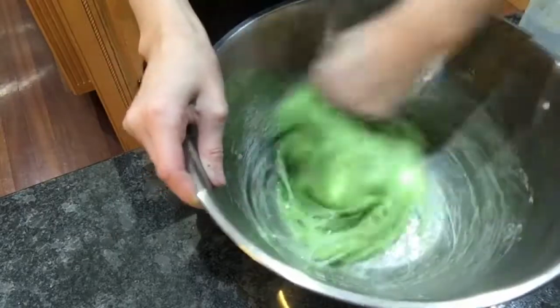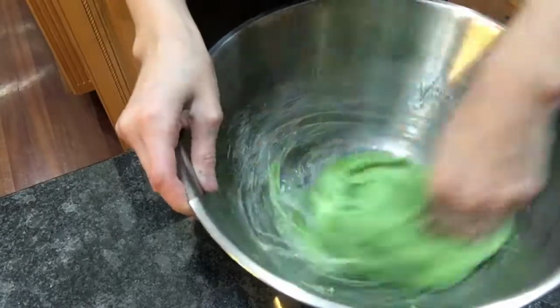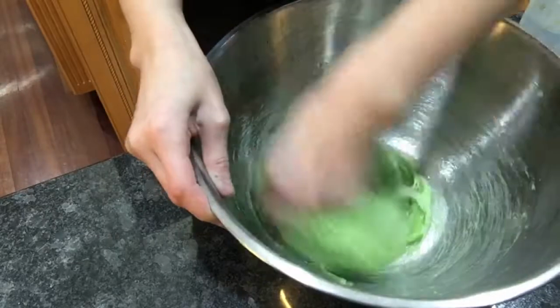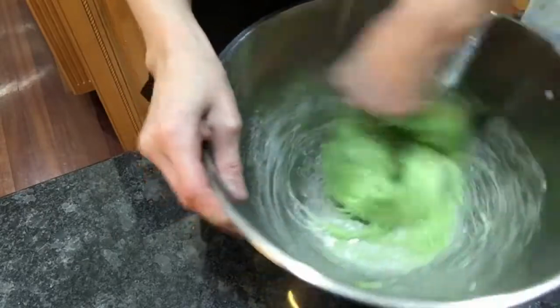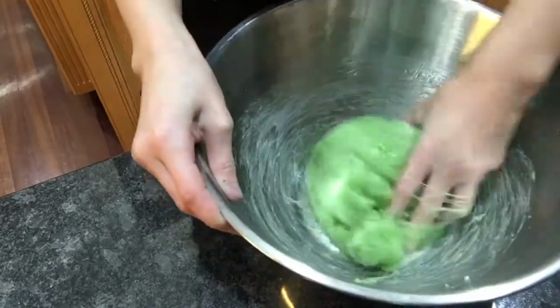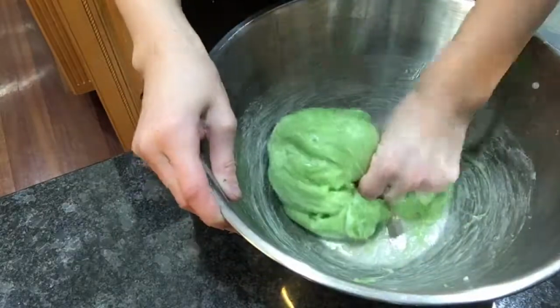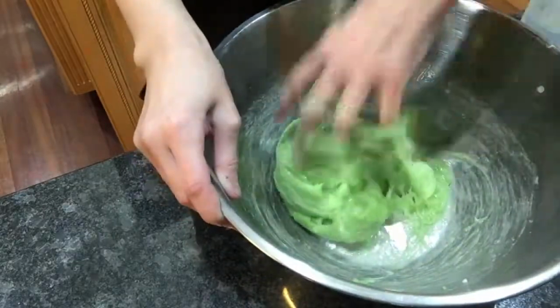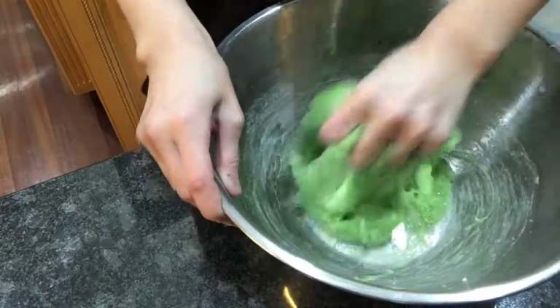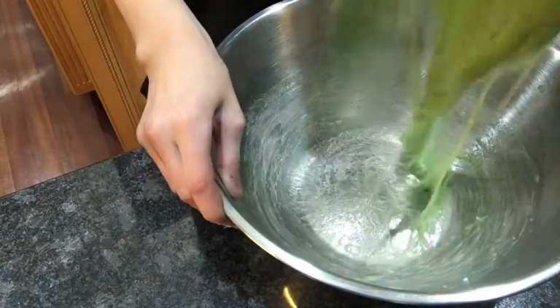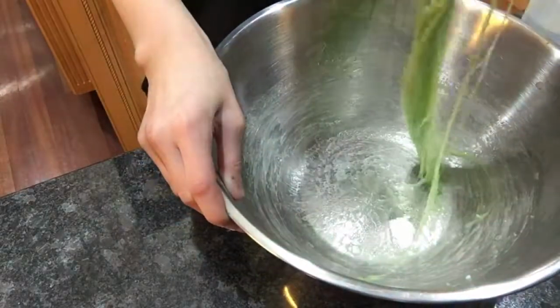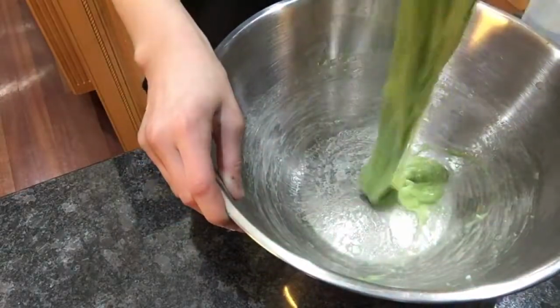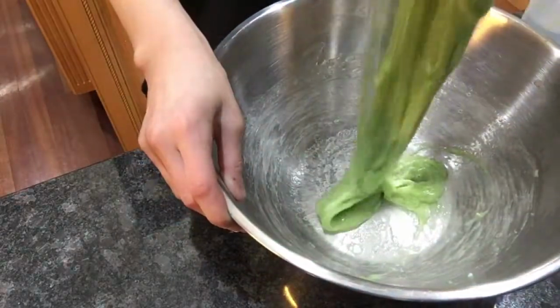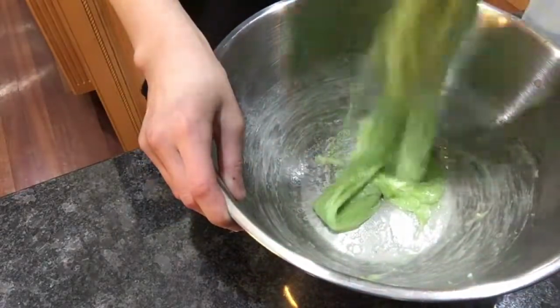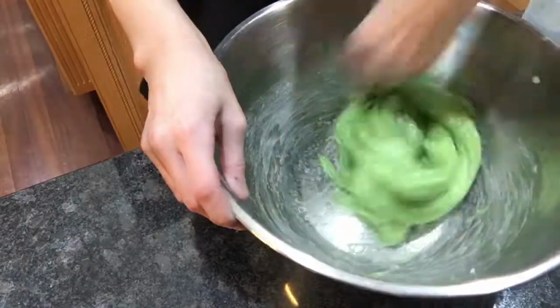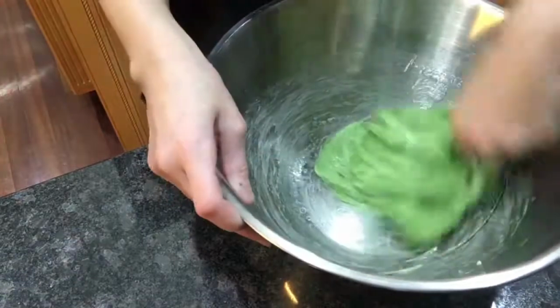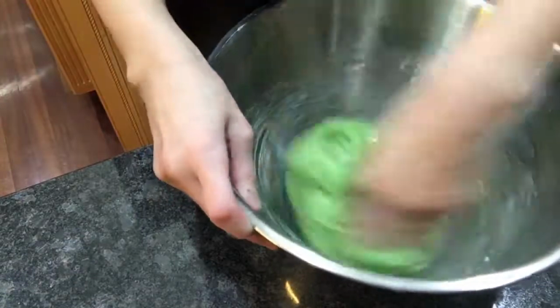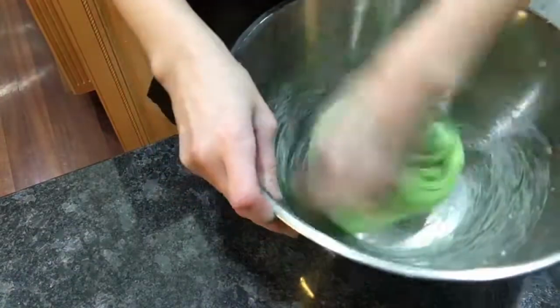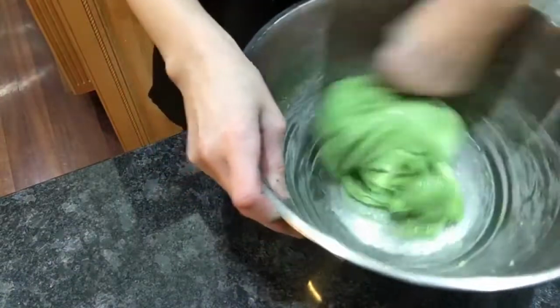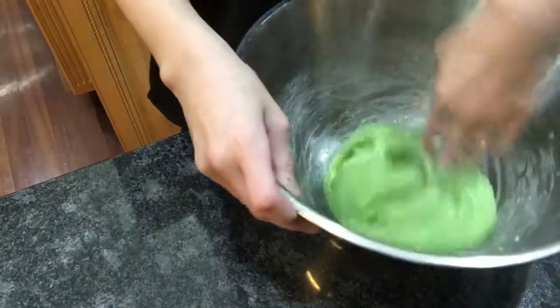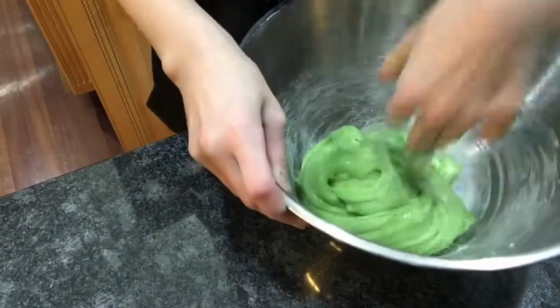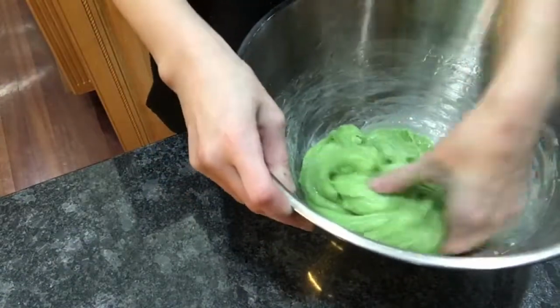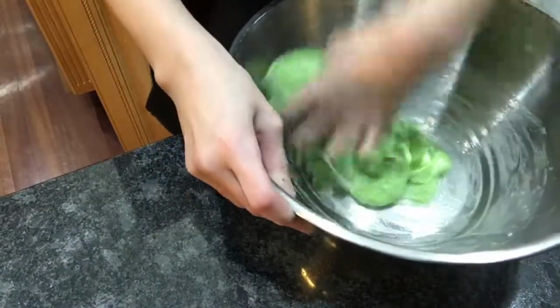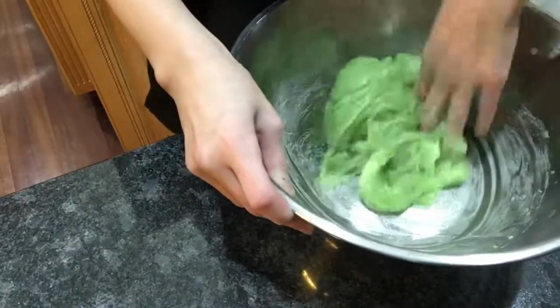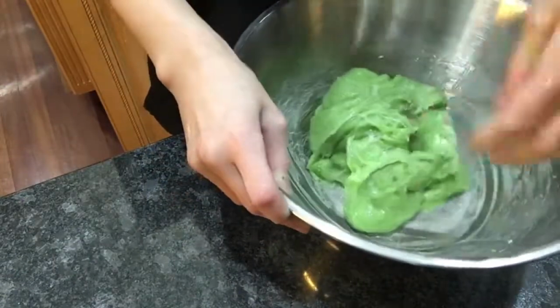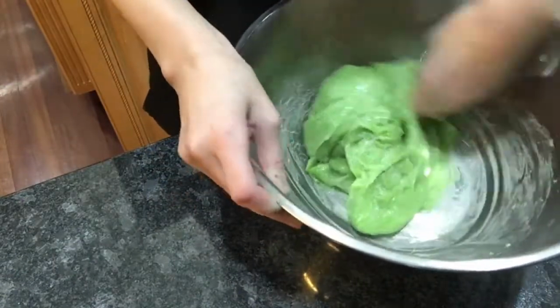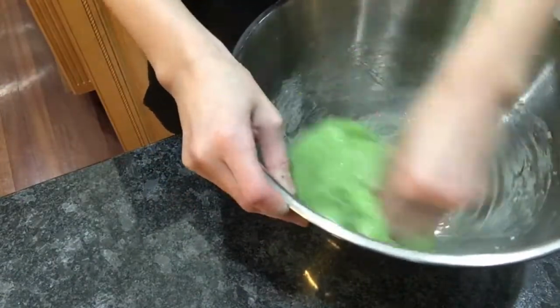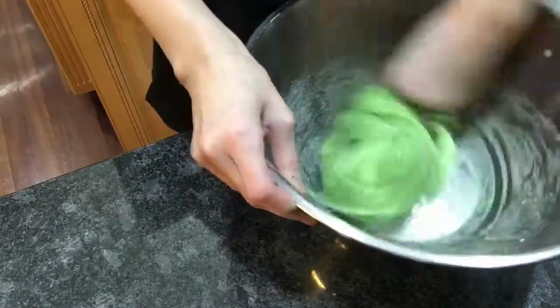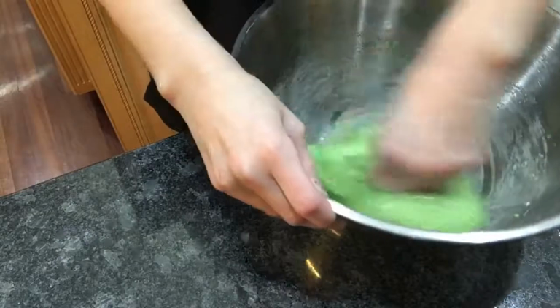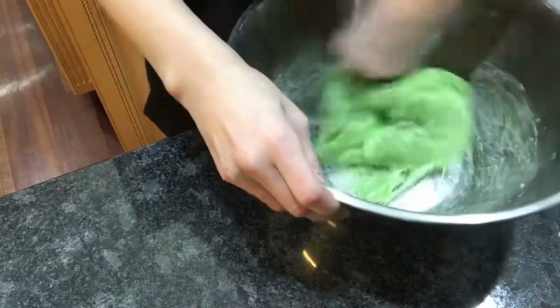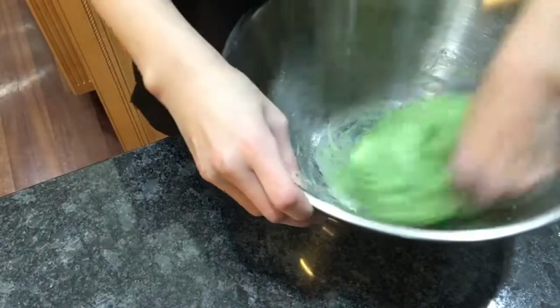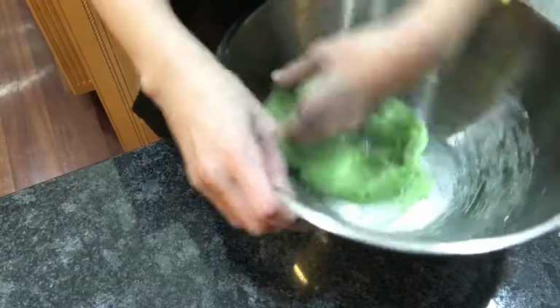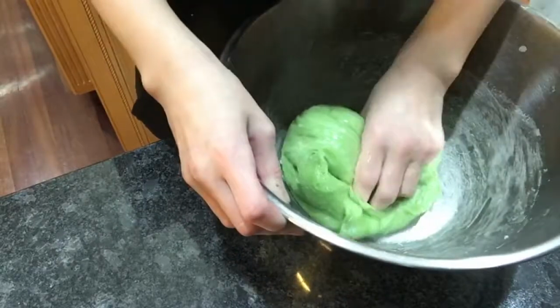So you're going to just keep on mixing, and mine is getting better already. So that's actually one of the methods you could use.